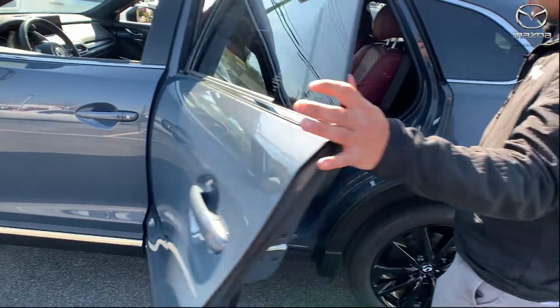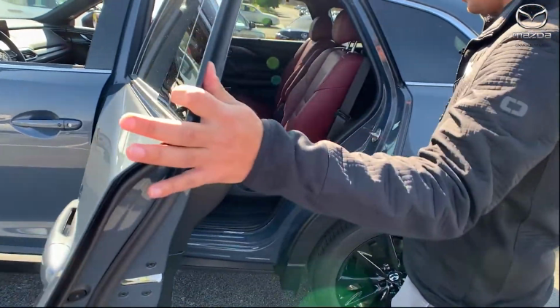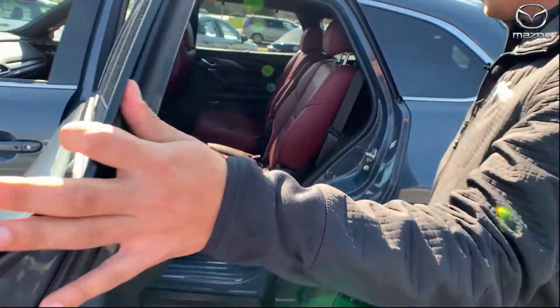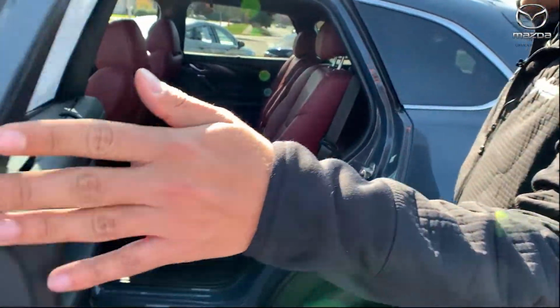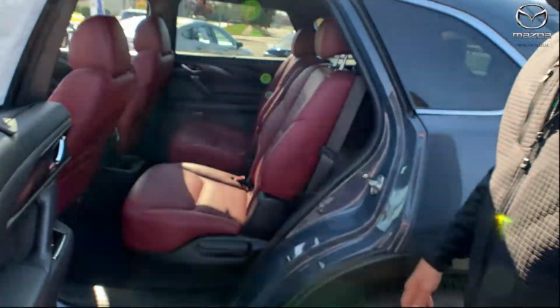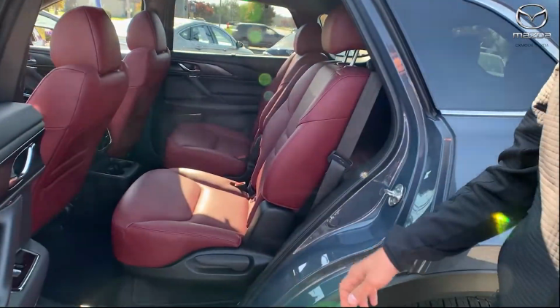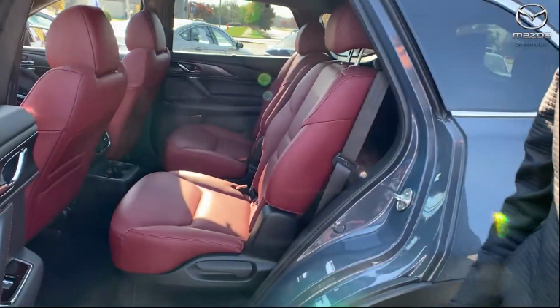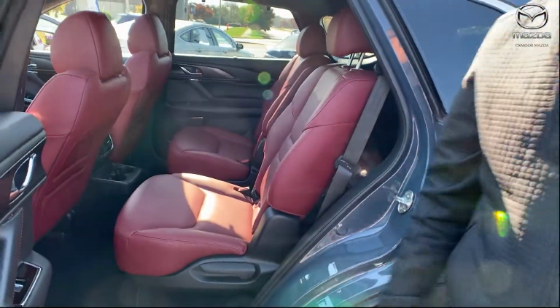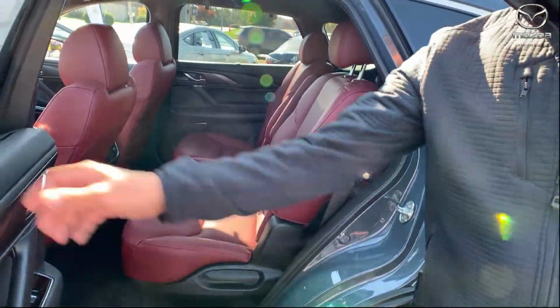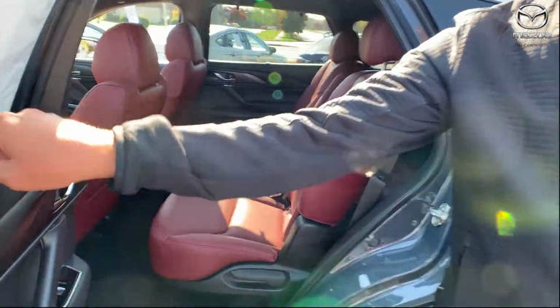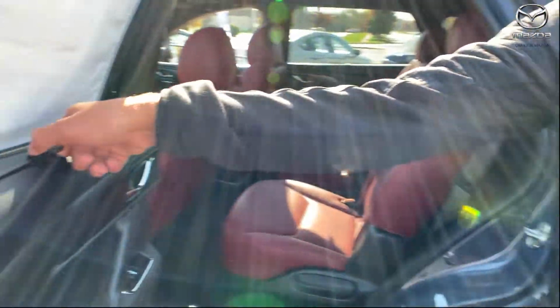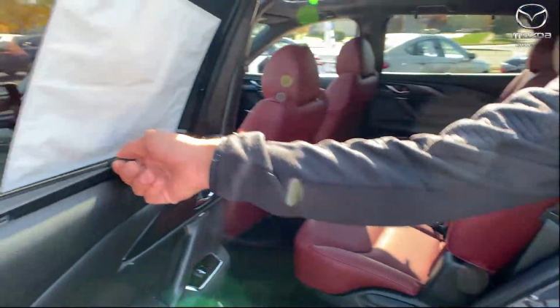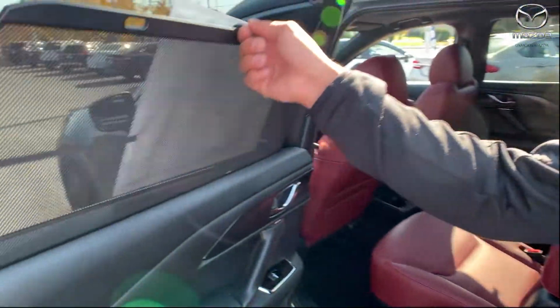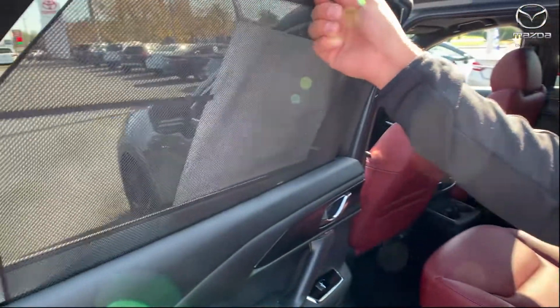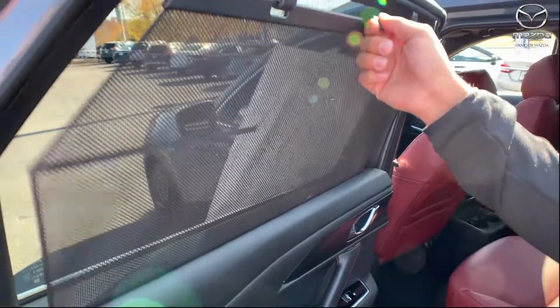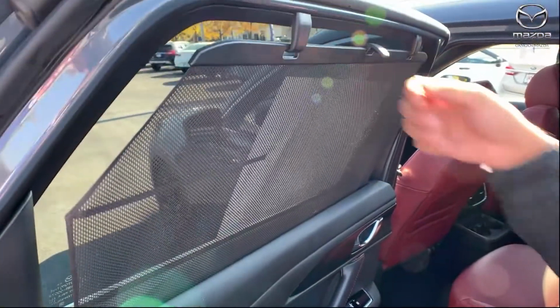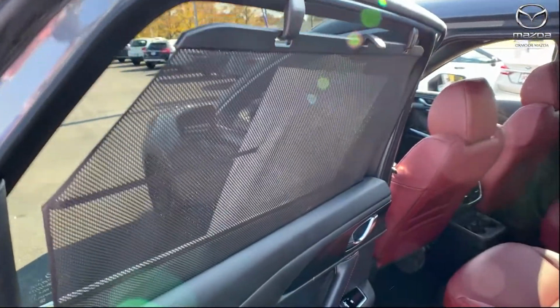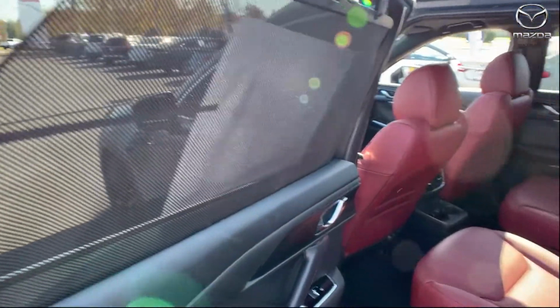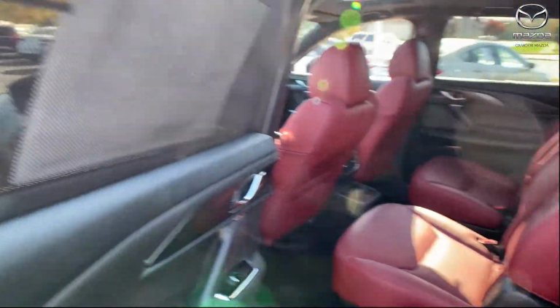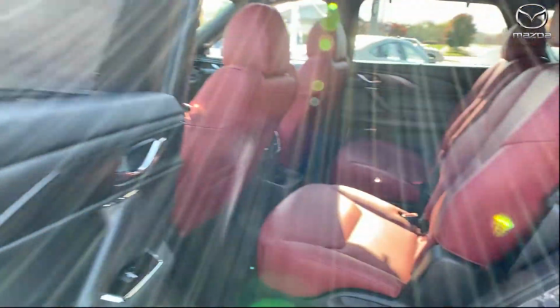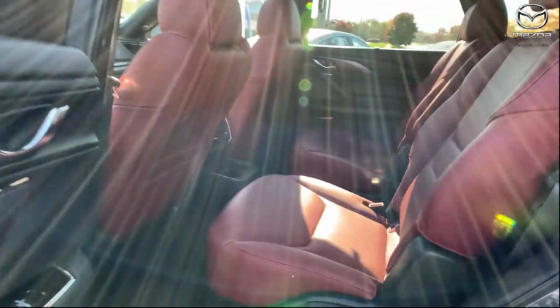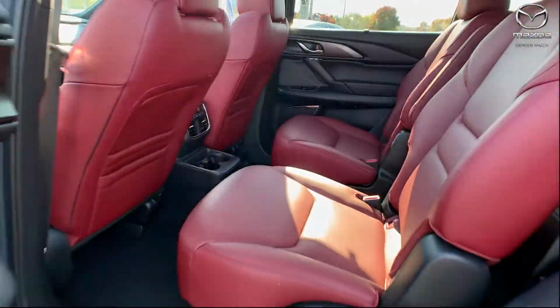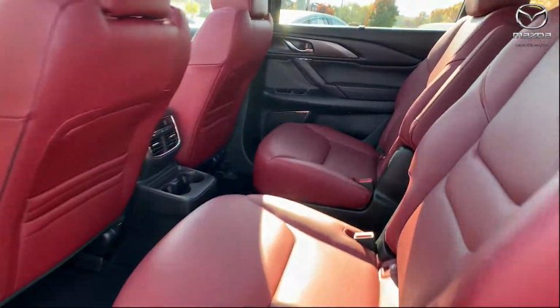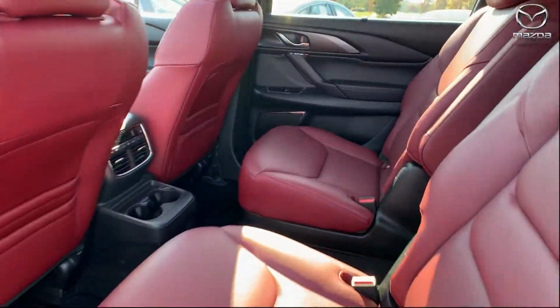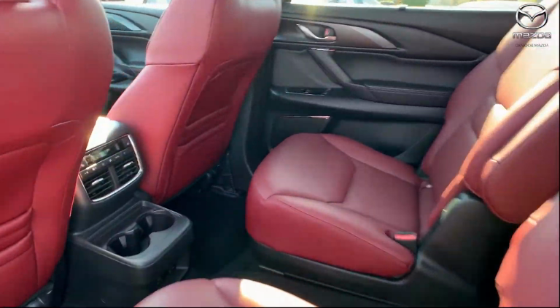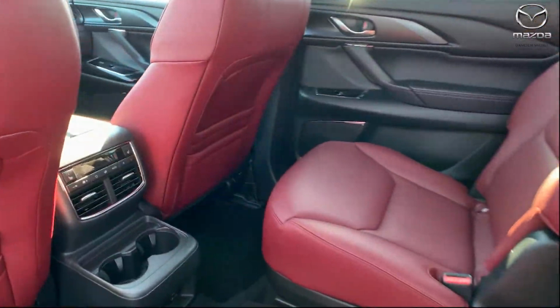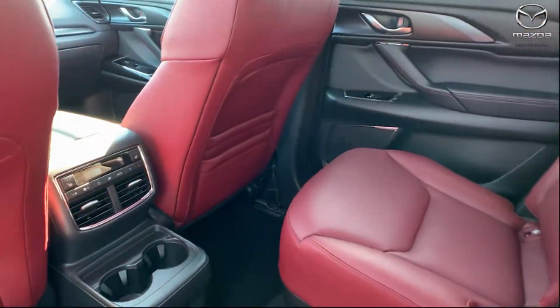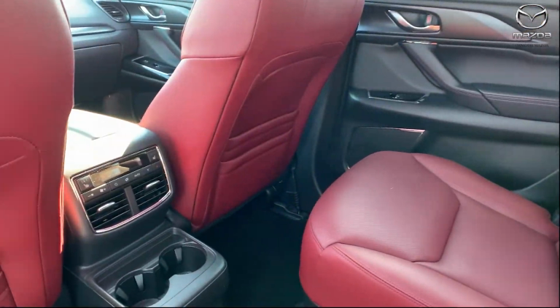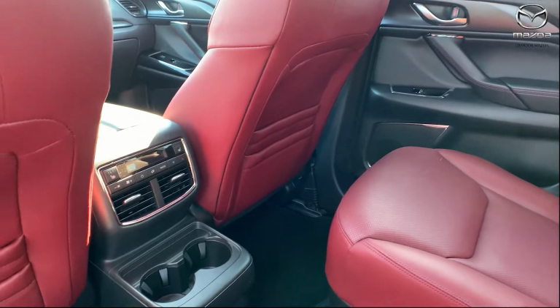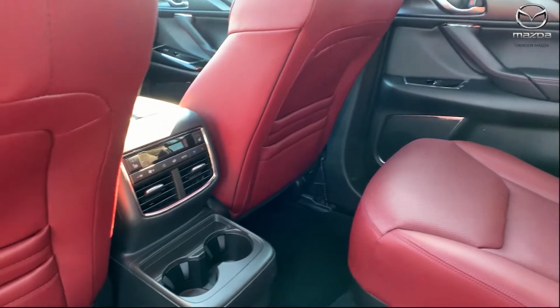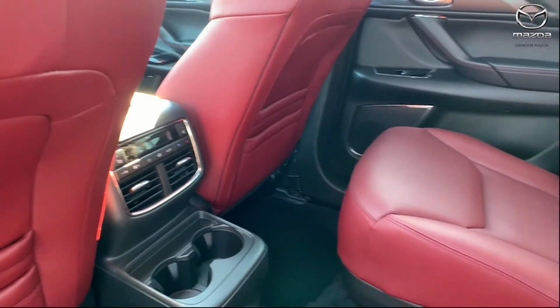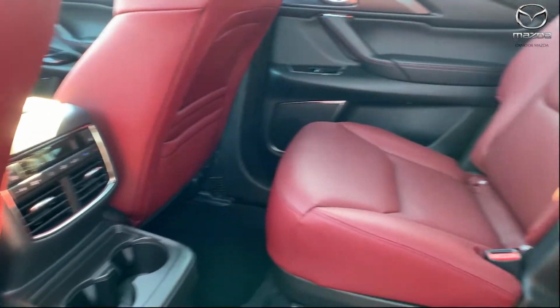I love the CX-9 second row. It has your built-in screen protectors for your children. Captain's chairs so you have the aisle right in the middle for easy access to the third row.